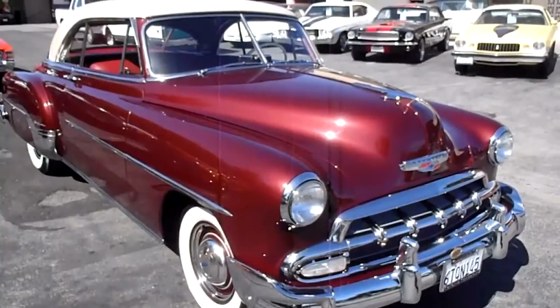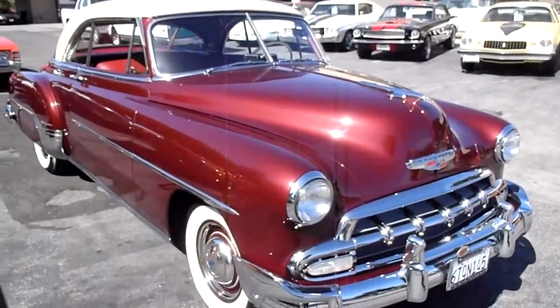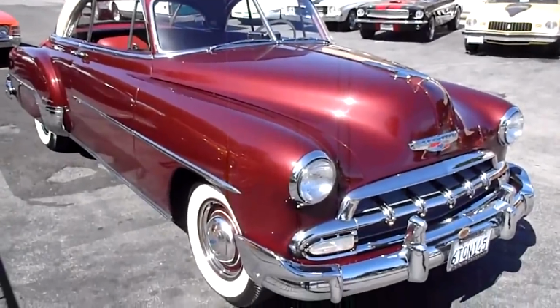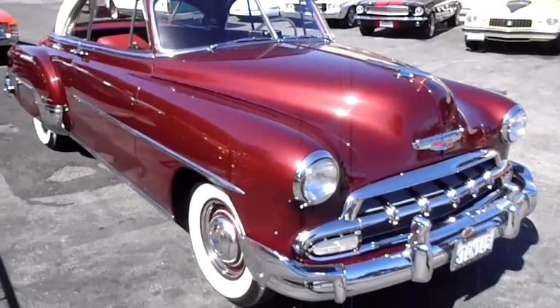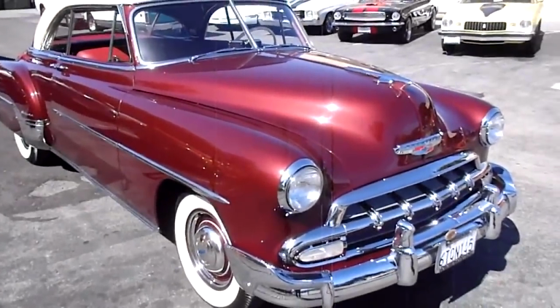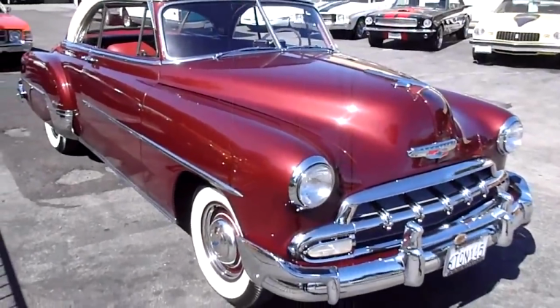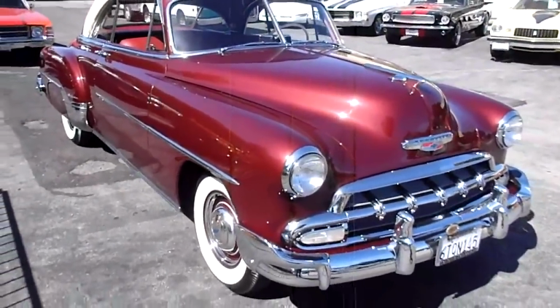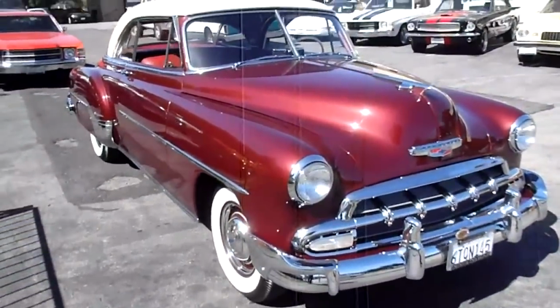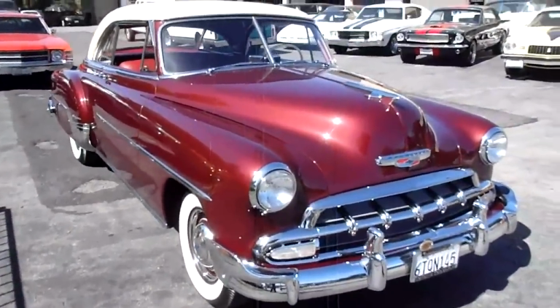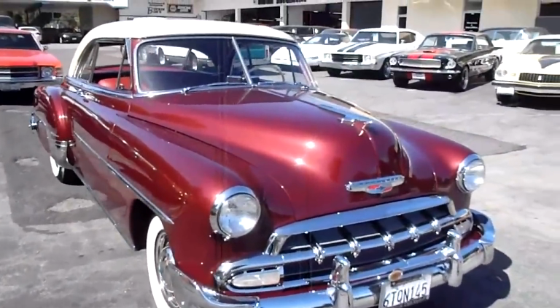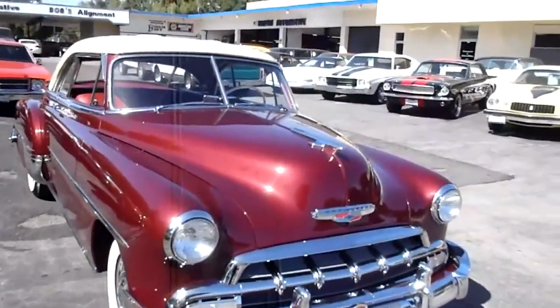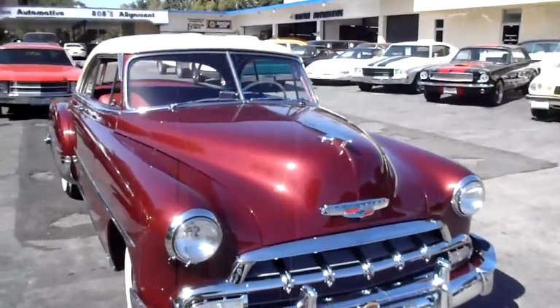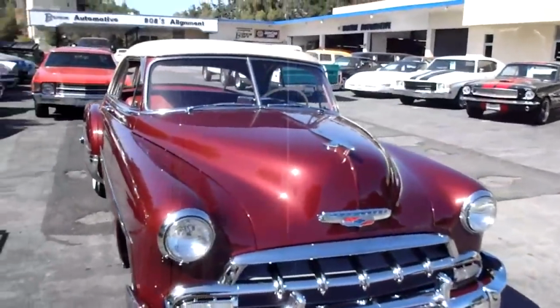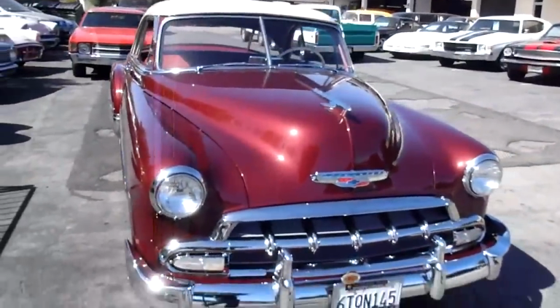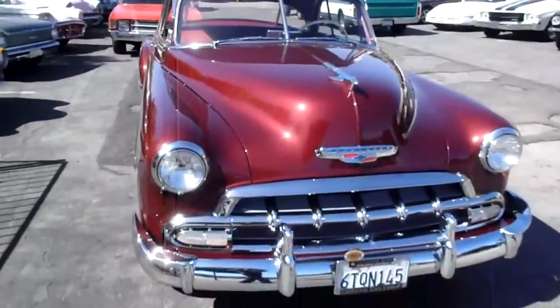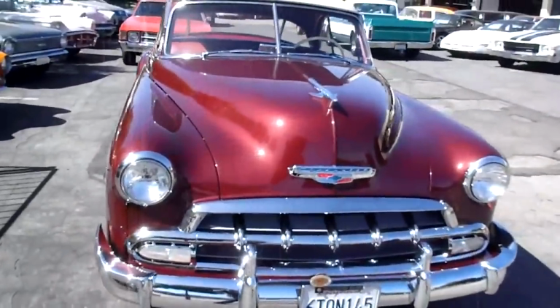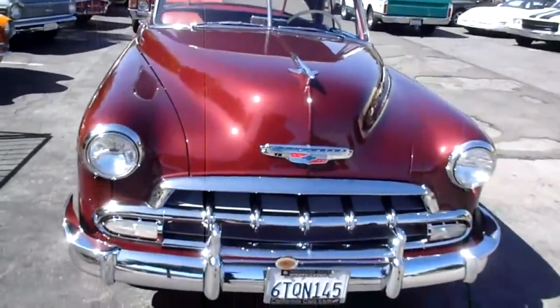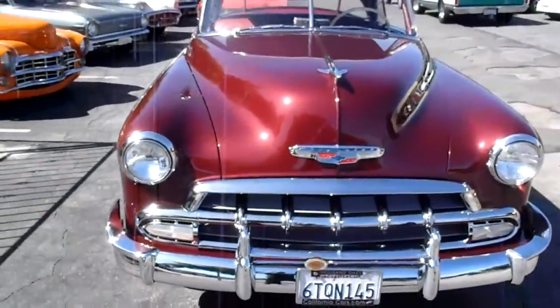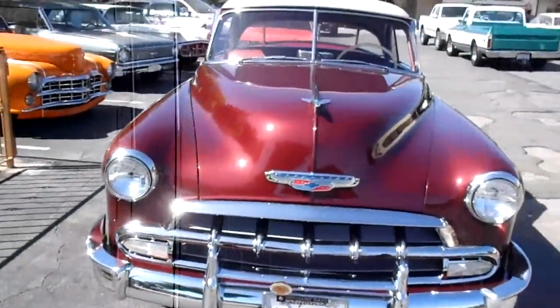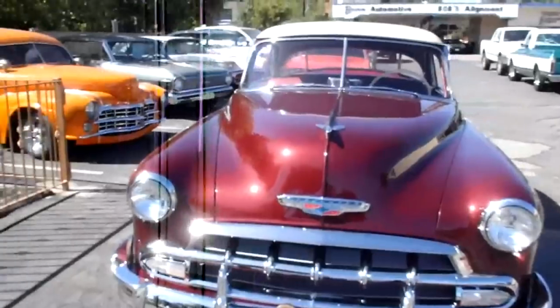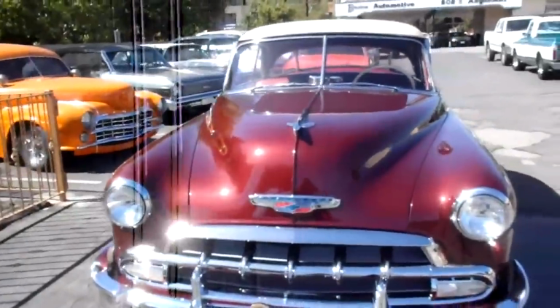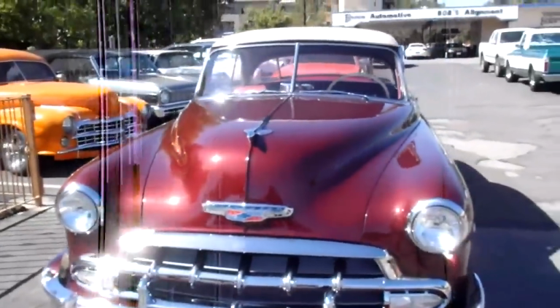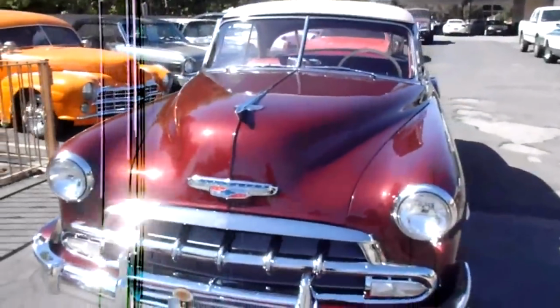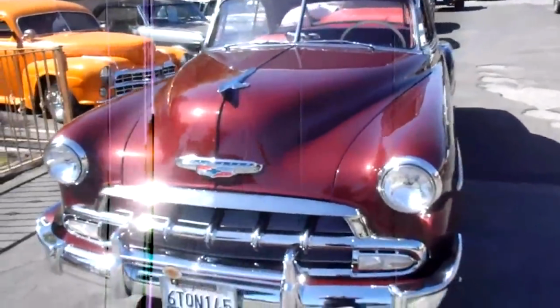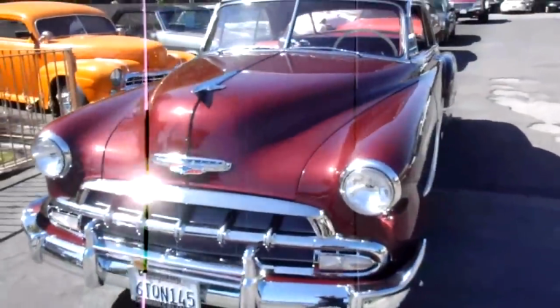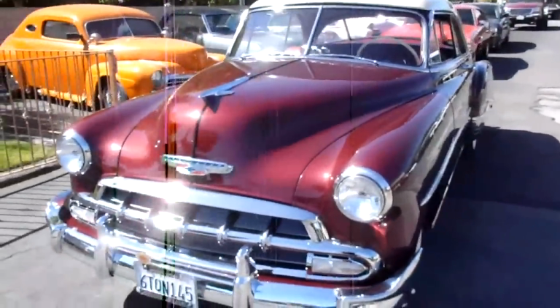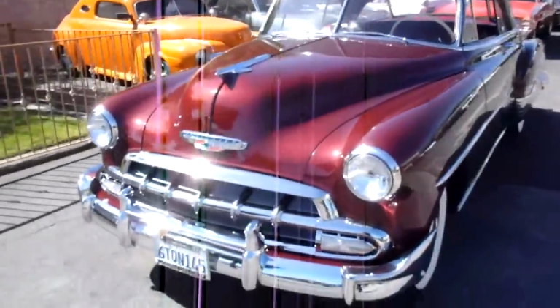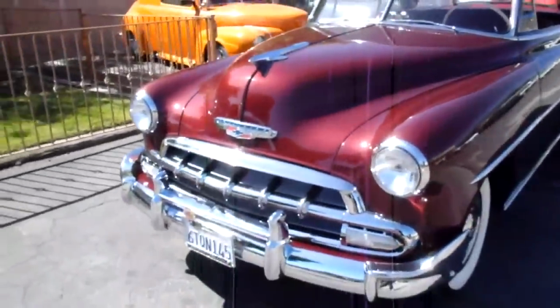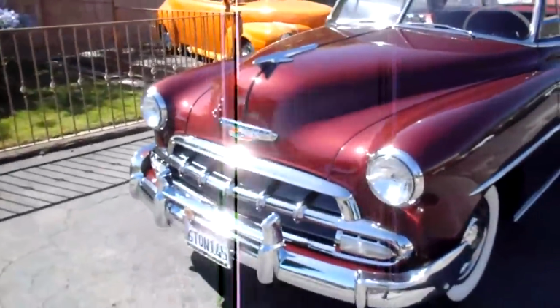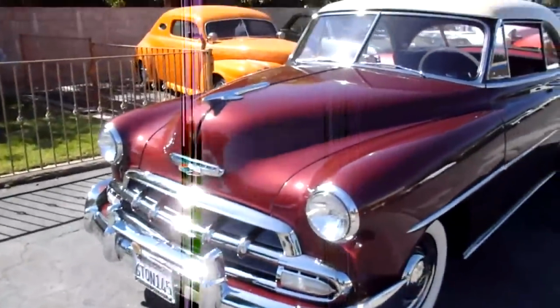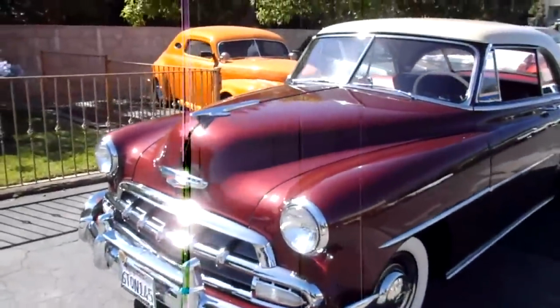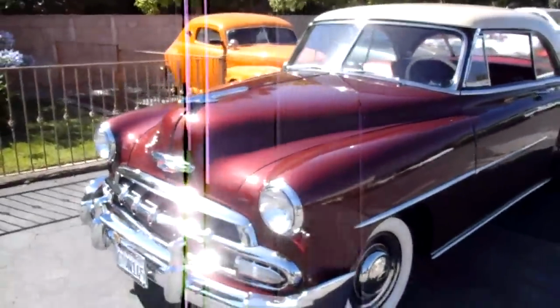This is a very special, professionally restored 1952 Chevrolet Bel Air.